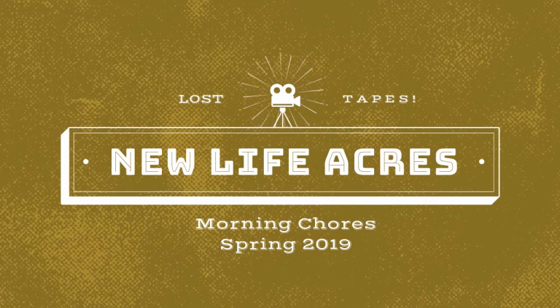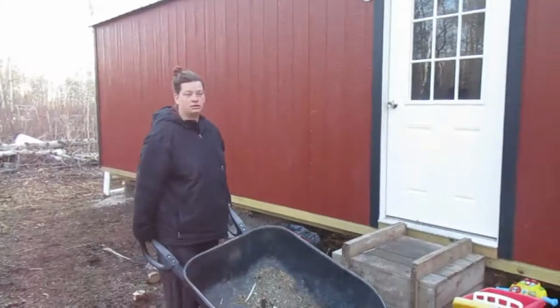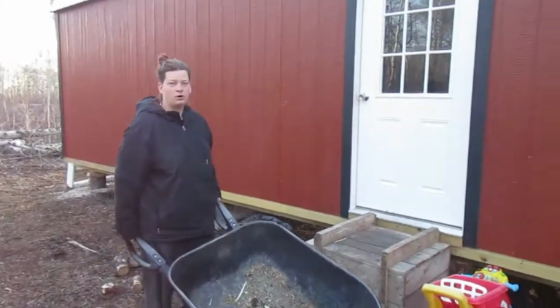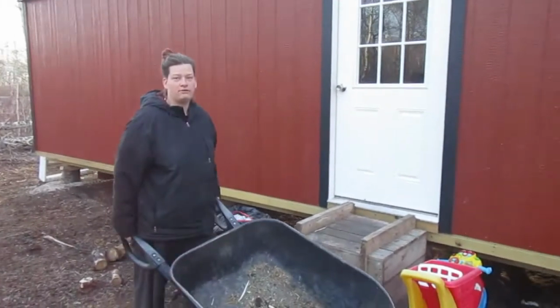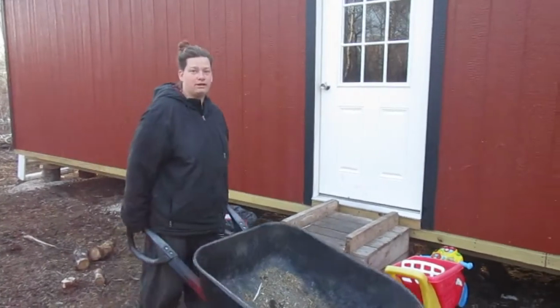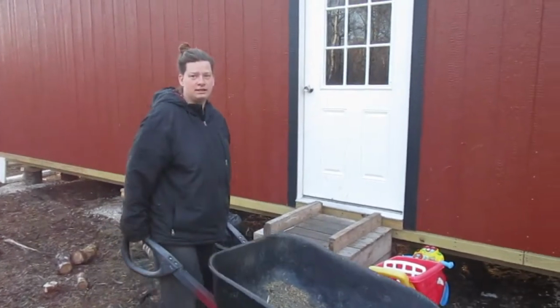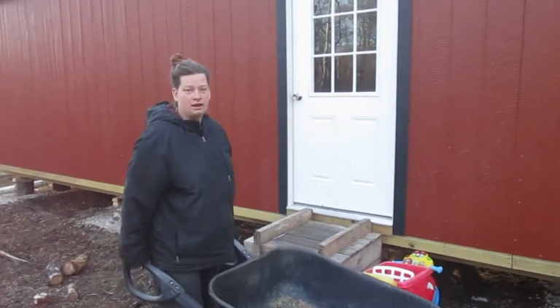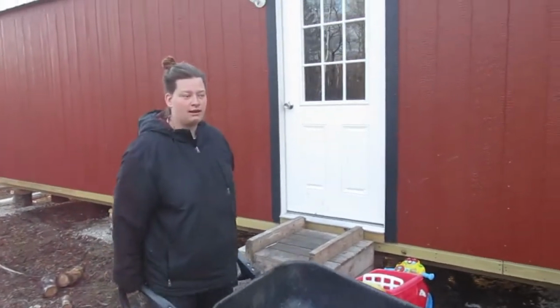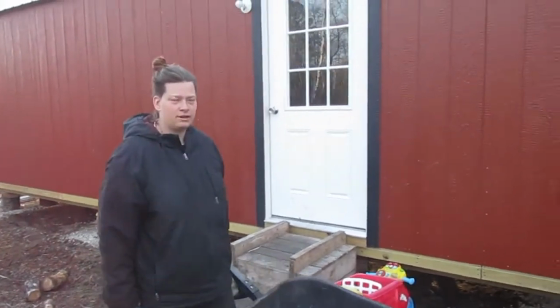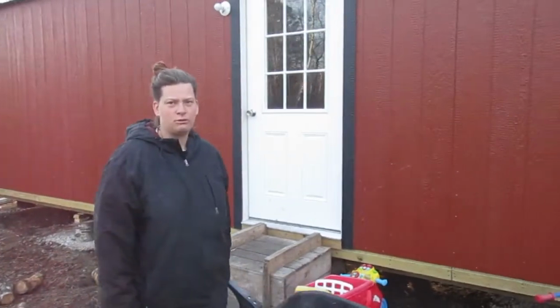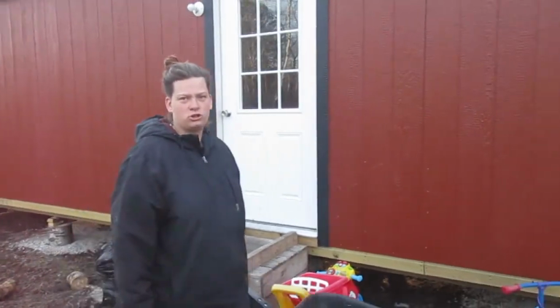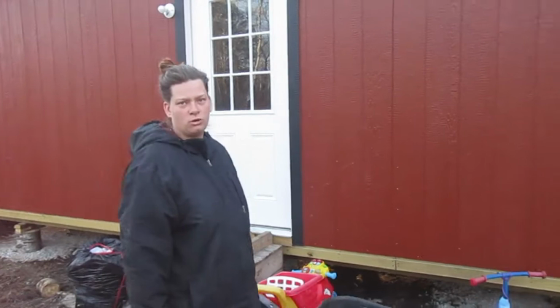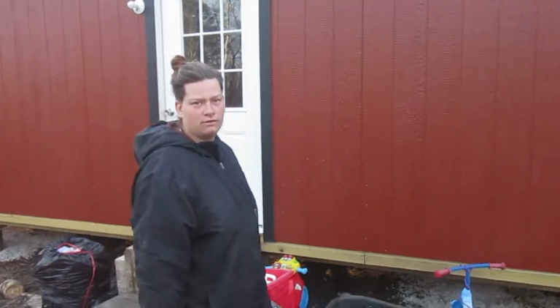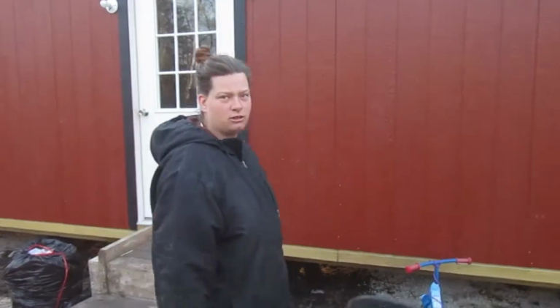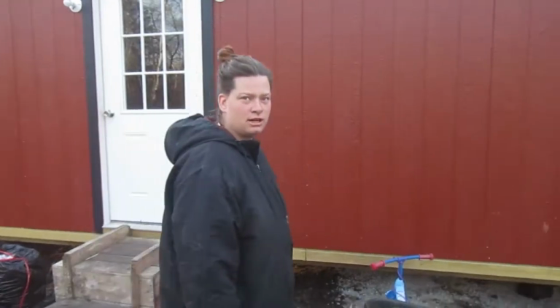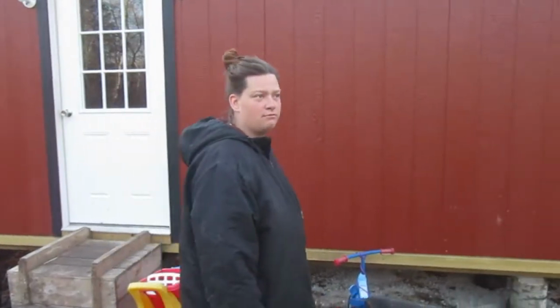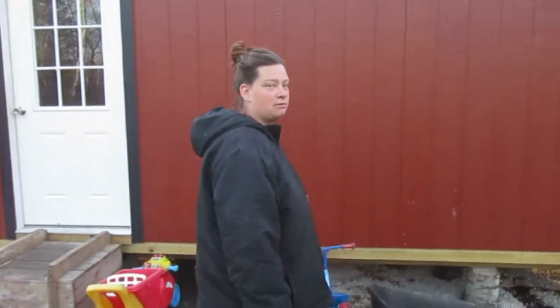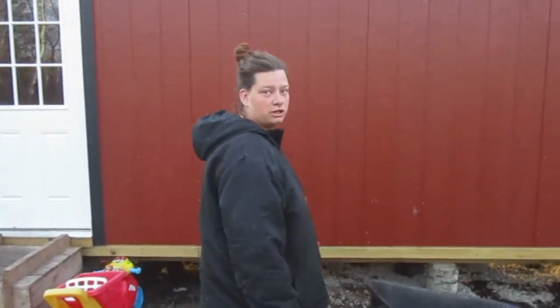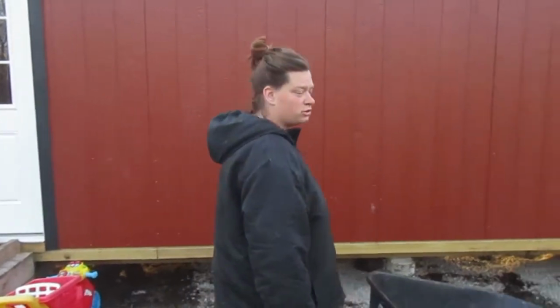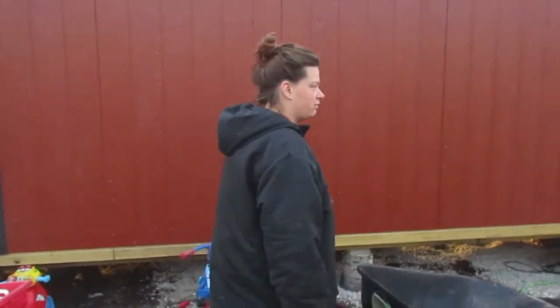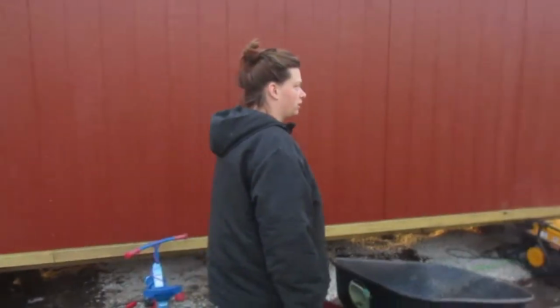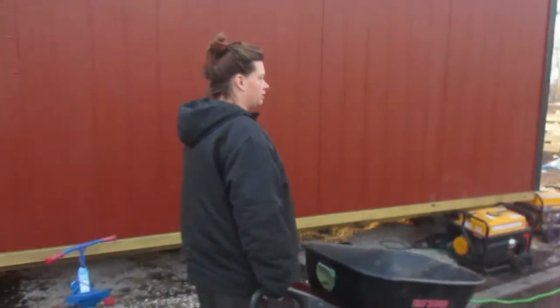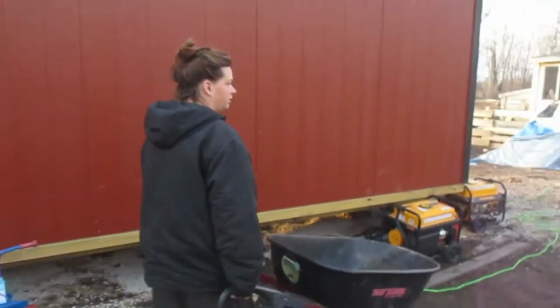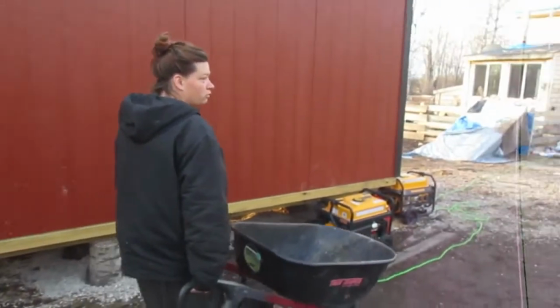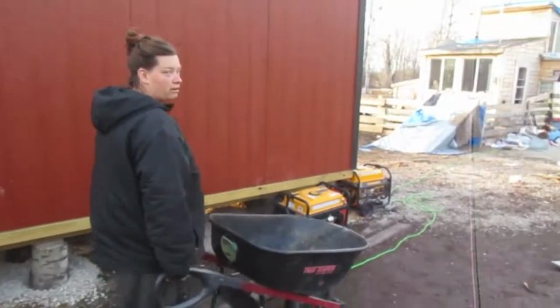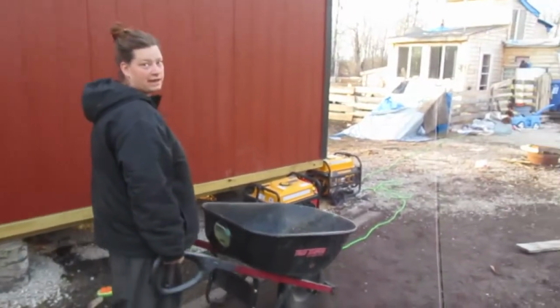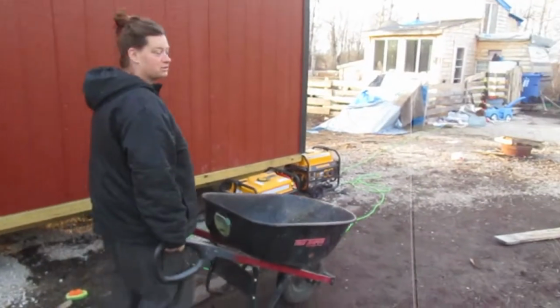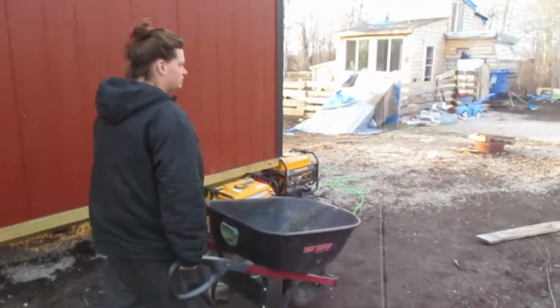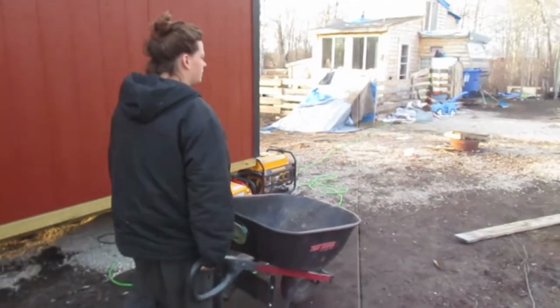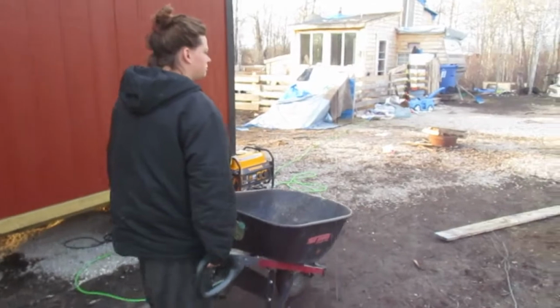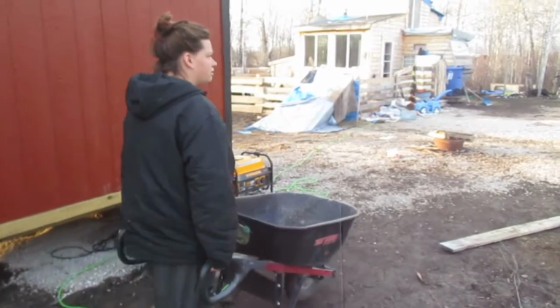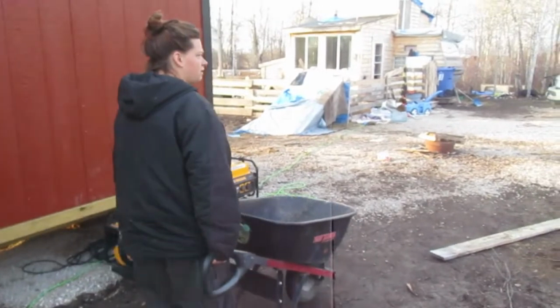Good morning everybody. I figured I would show you all a video of my morning chores every morning with all the animals and what I do around the farm.